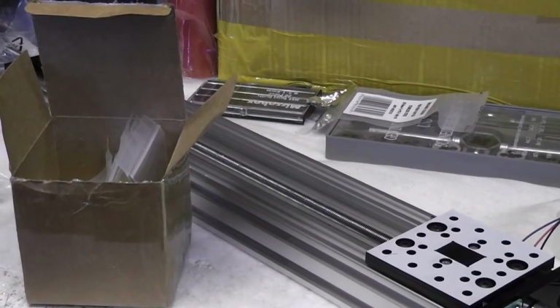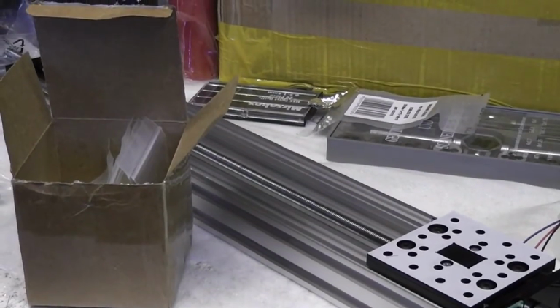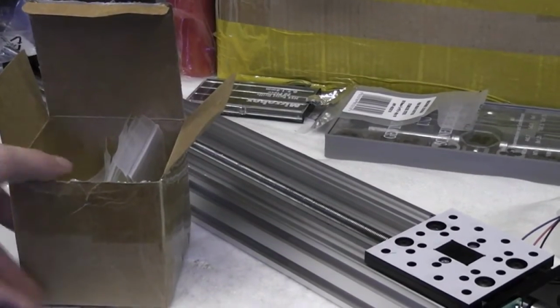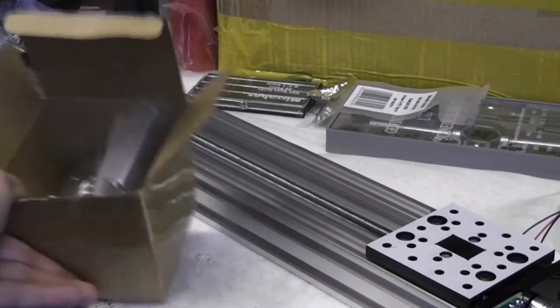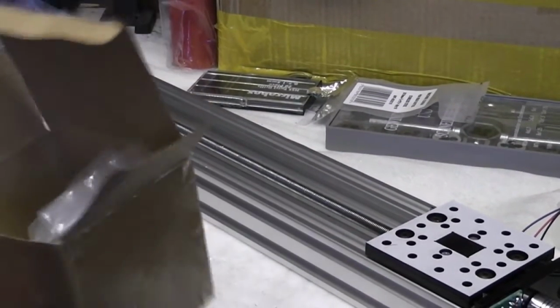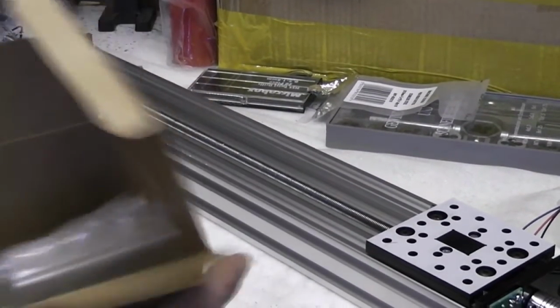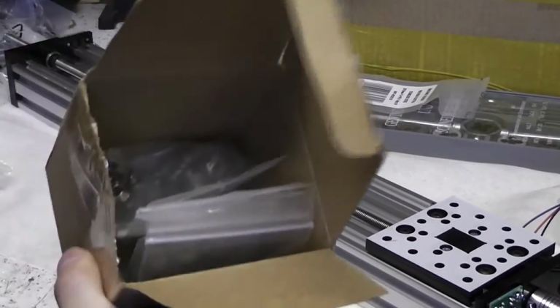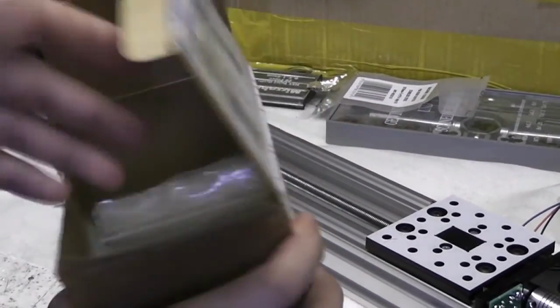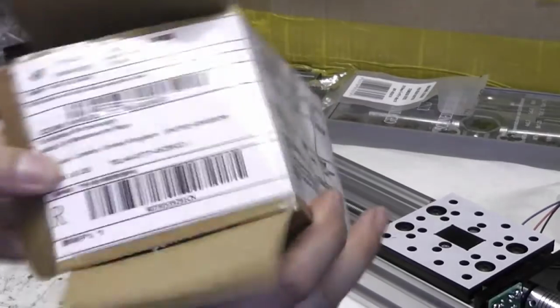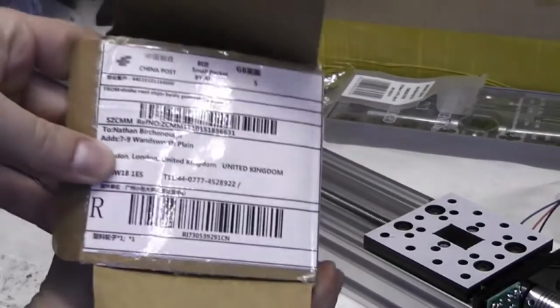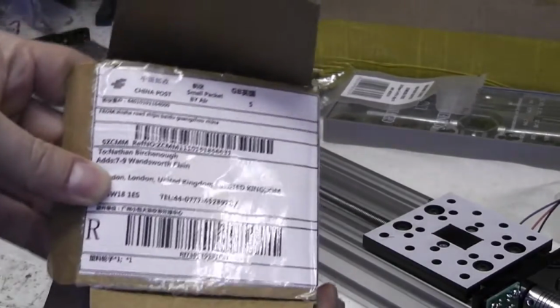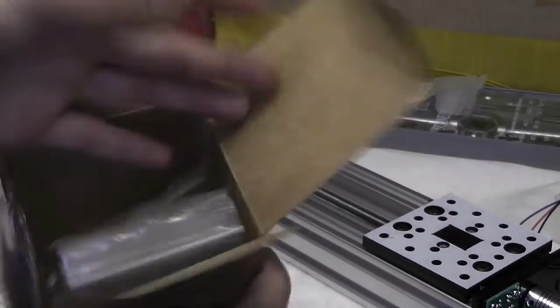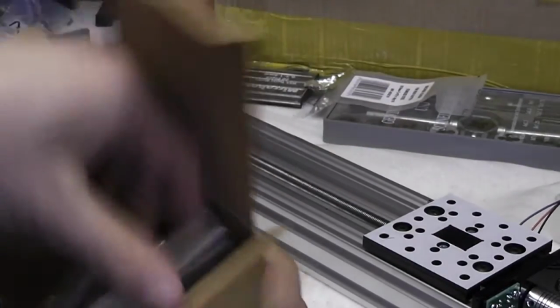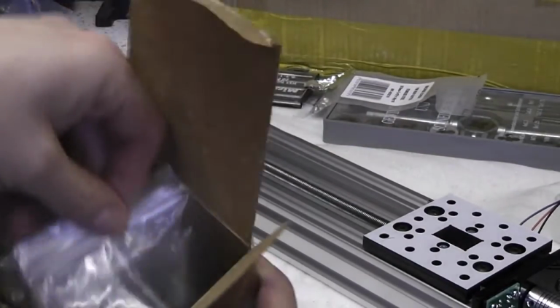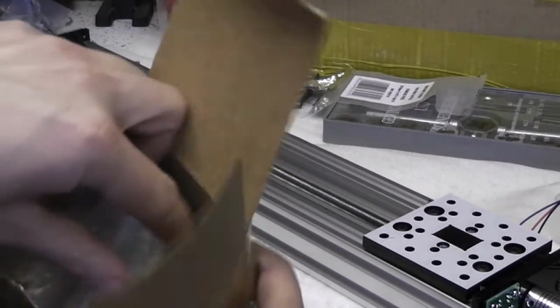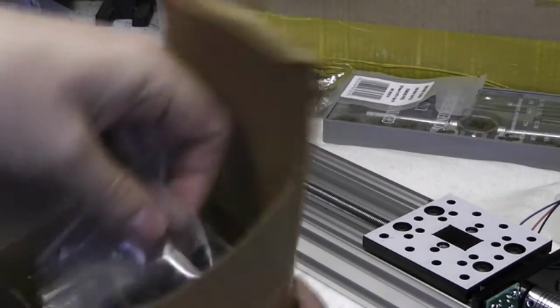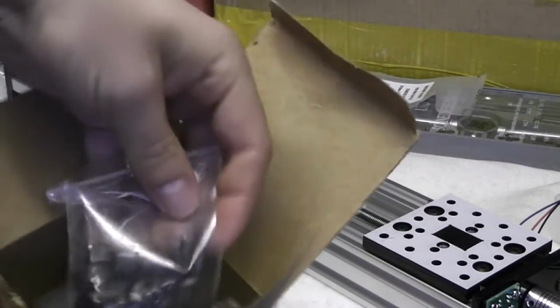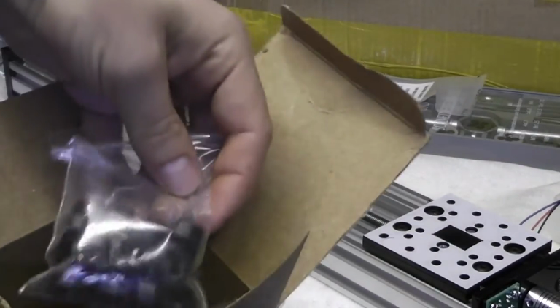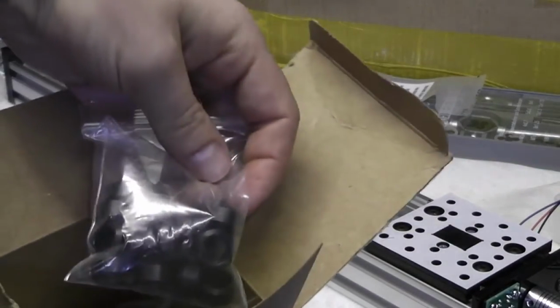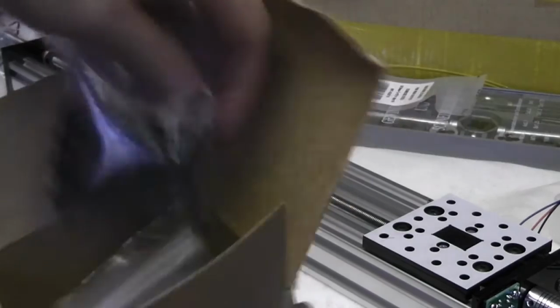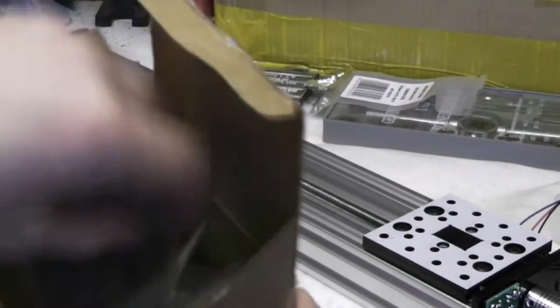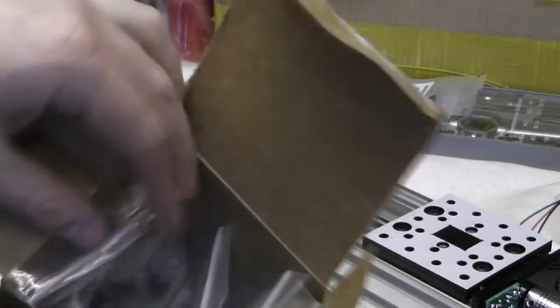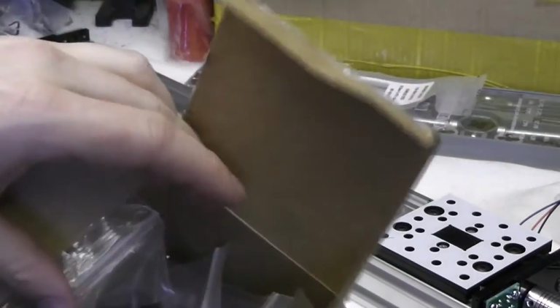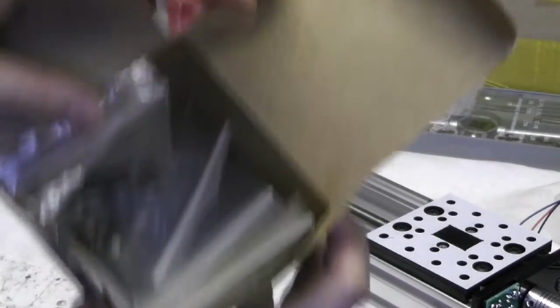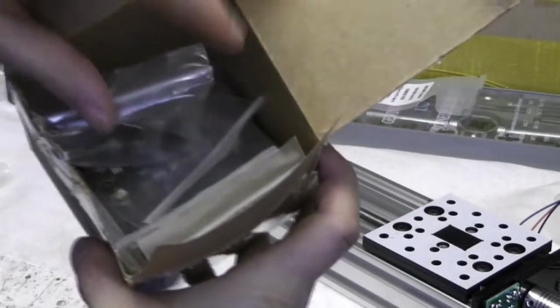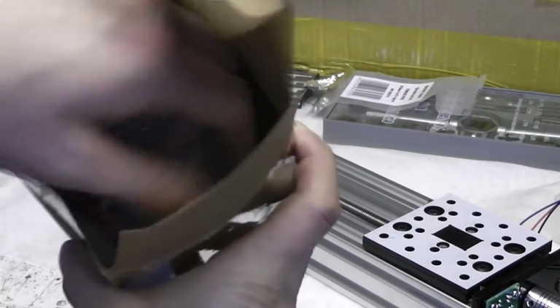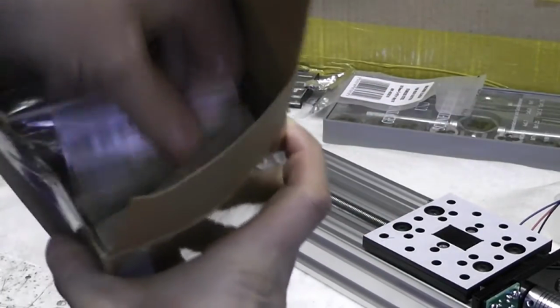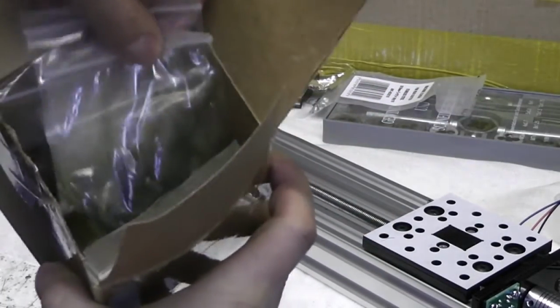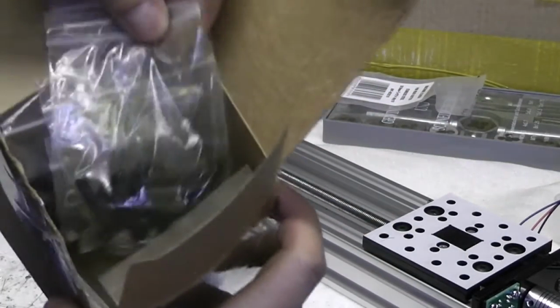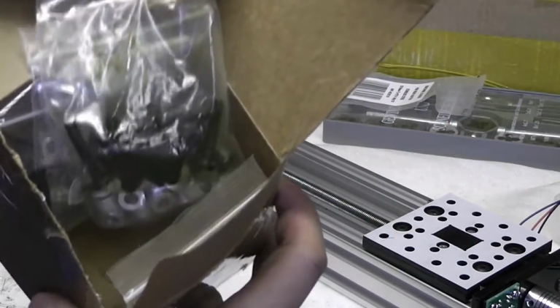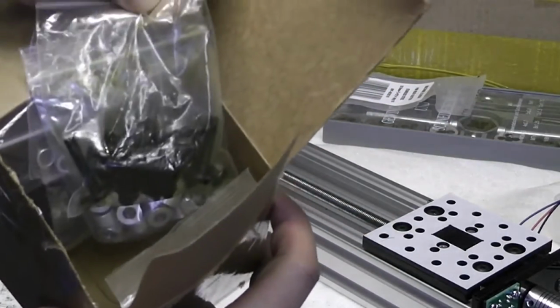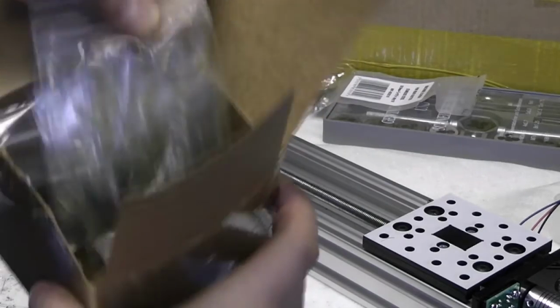The C-beam requires mini V-slot wheels. I got these from Aliexpress and I was really impressed by the price and the speed of delivery. They took a bit longer to arrive than if I'd bought them in the UK, but not nearly as long as I feared.